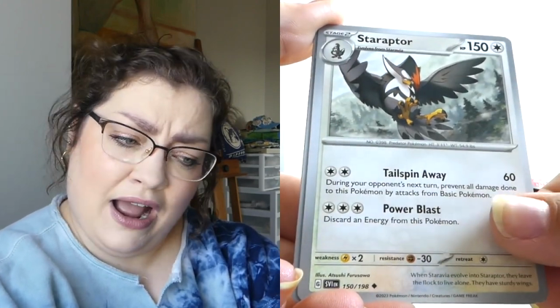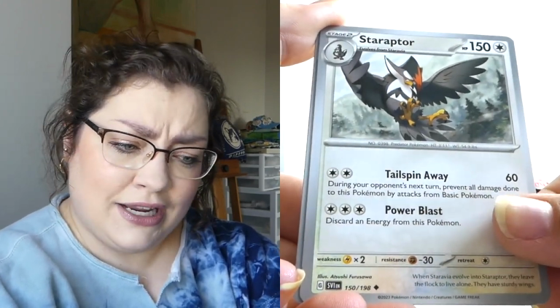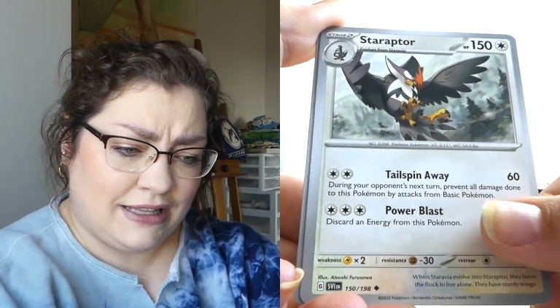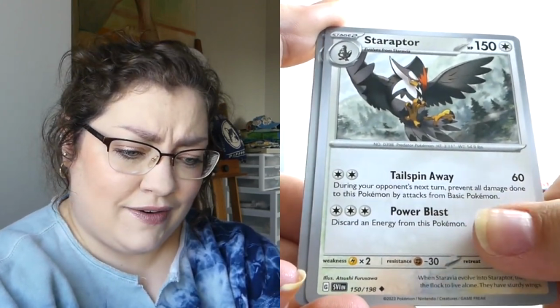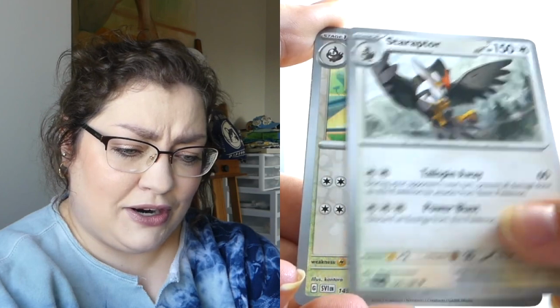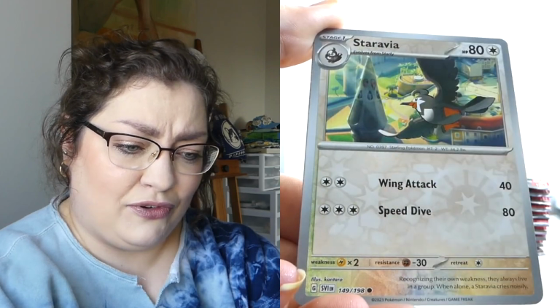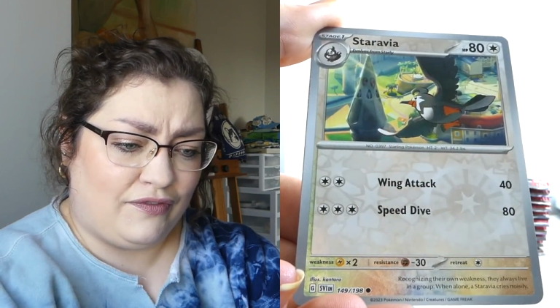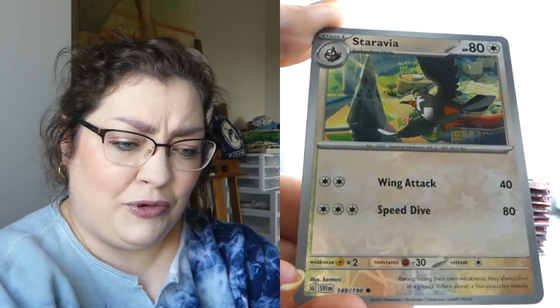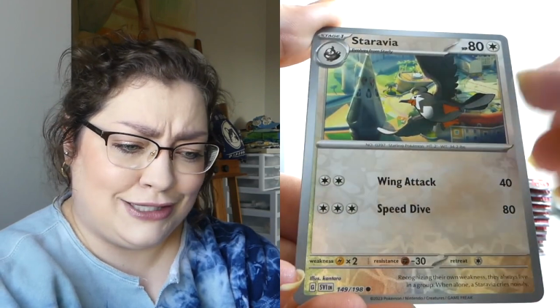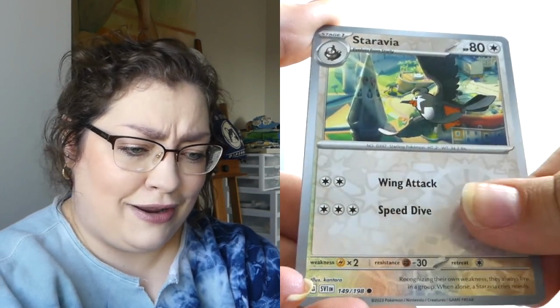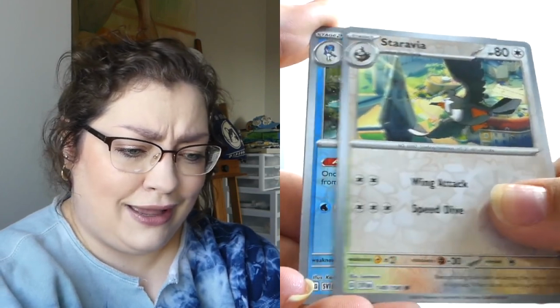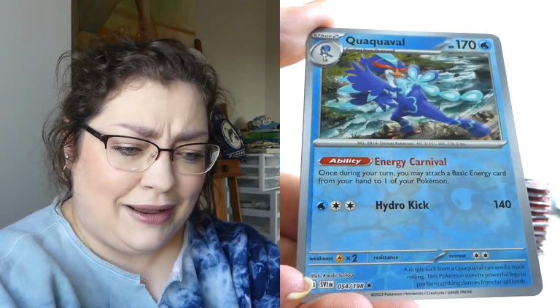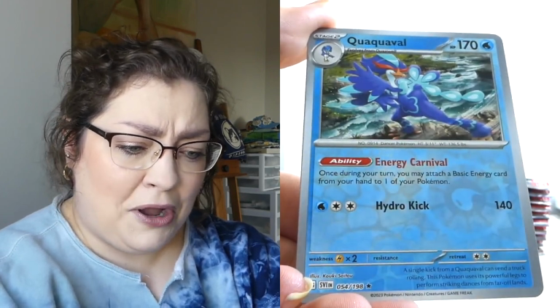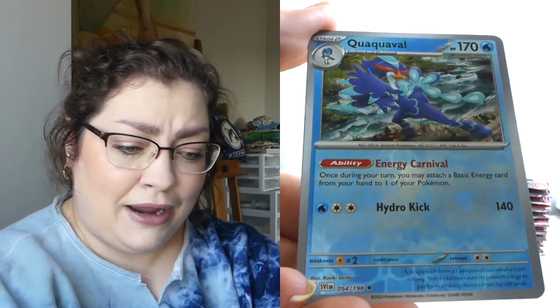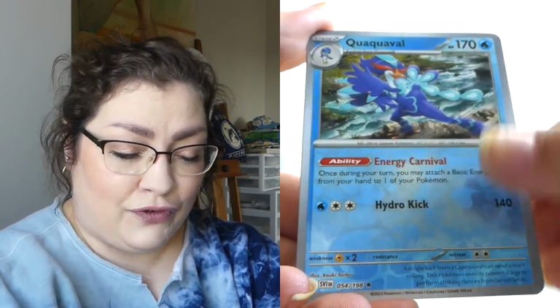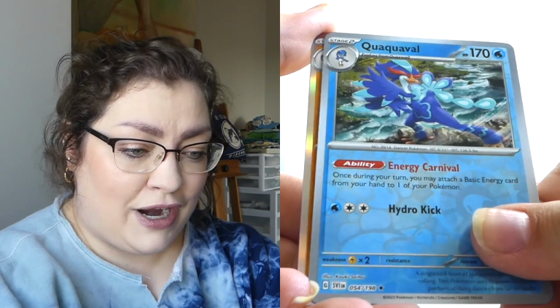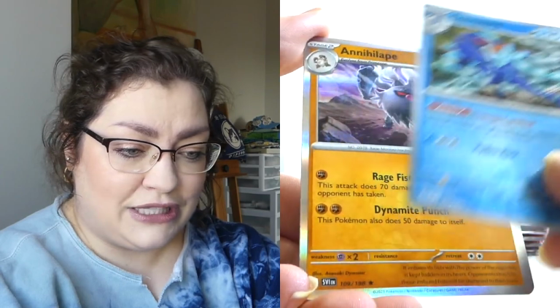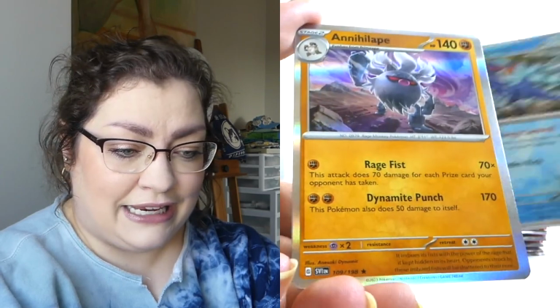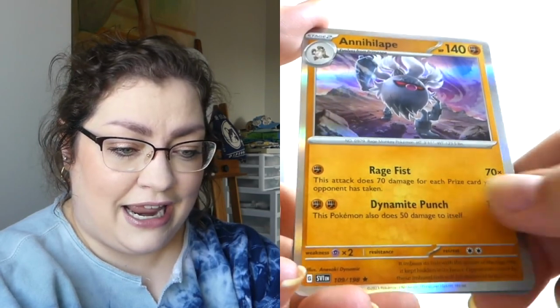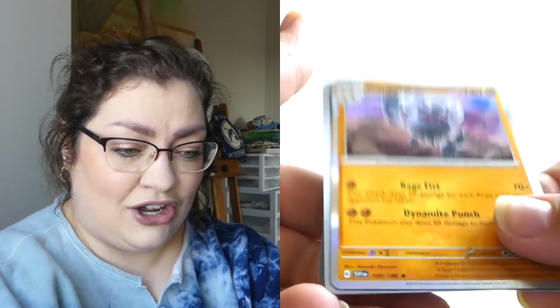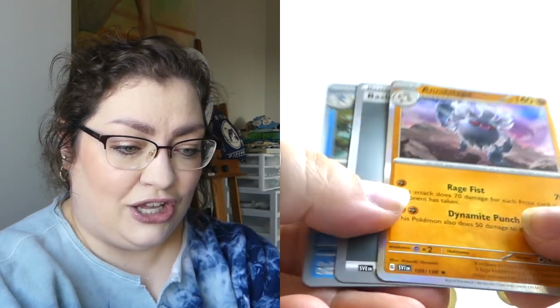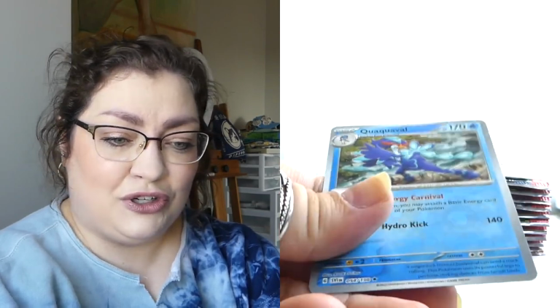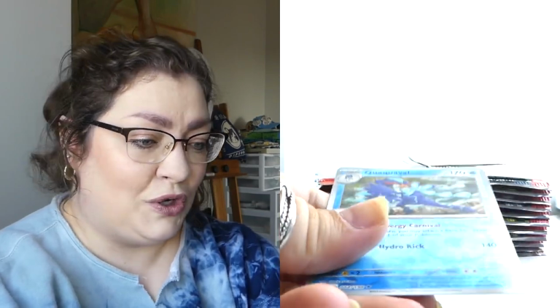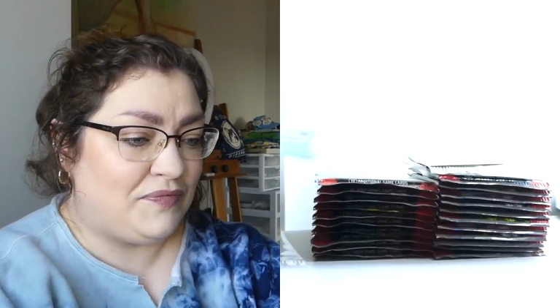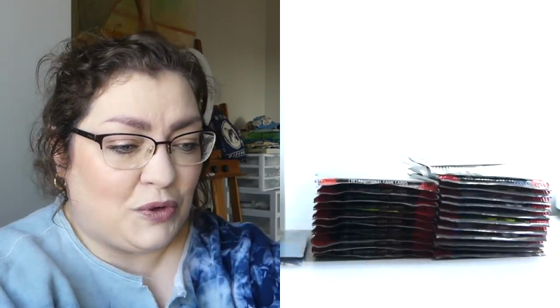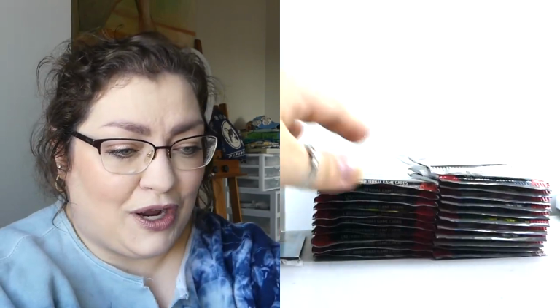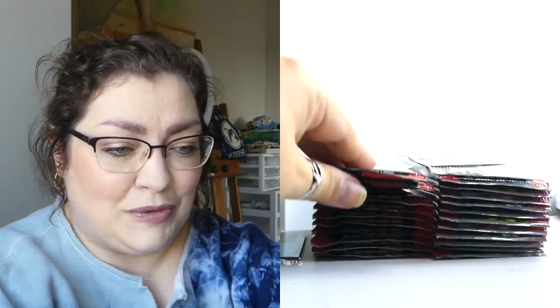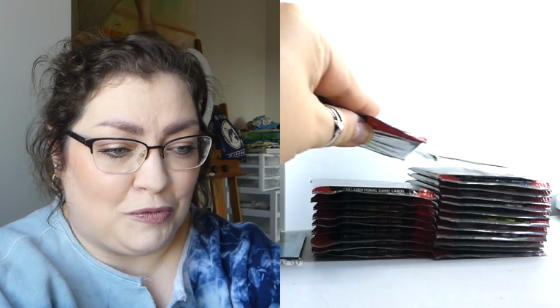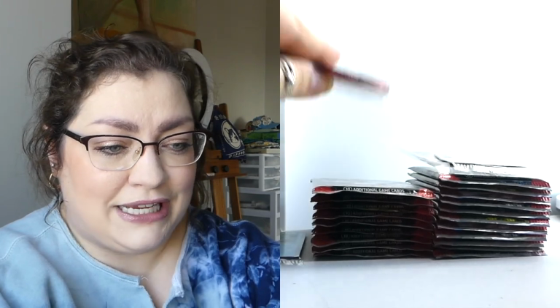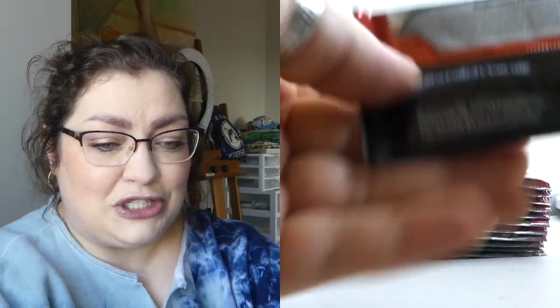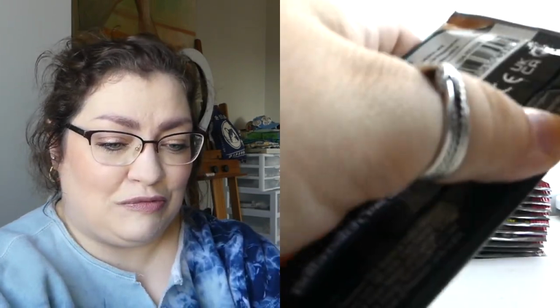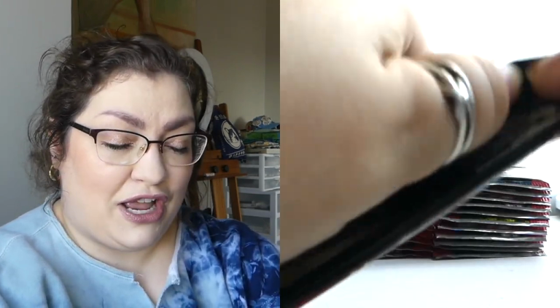I don't think I've seen that Starraptor card before, or that Staravia. Reverse Rare — we'll take it. And a holo. Cool. We're off to a great start, my friends.